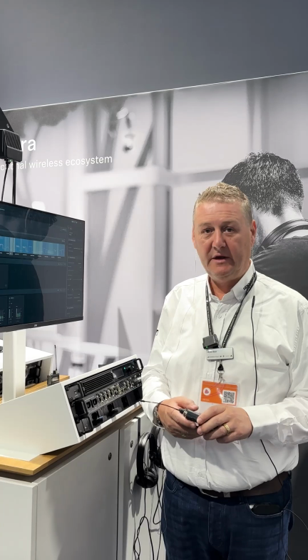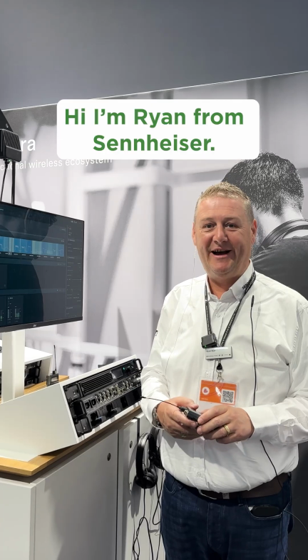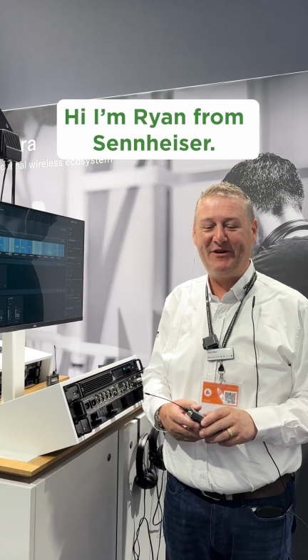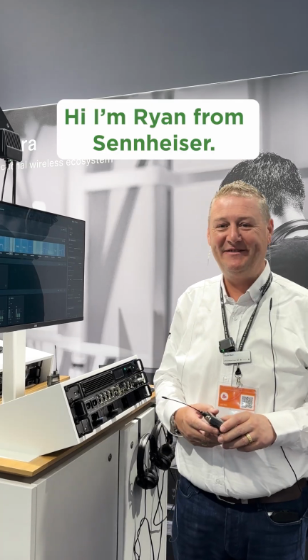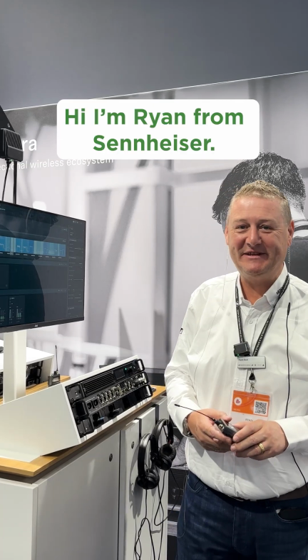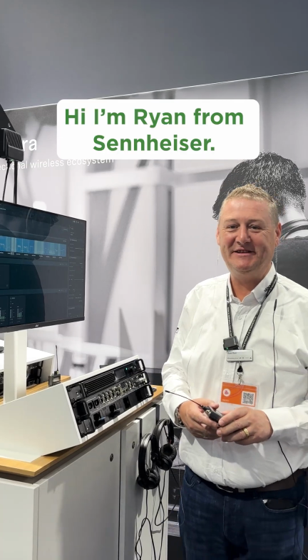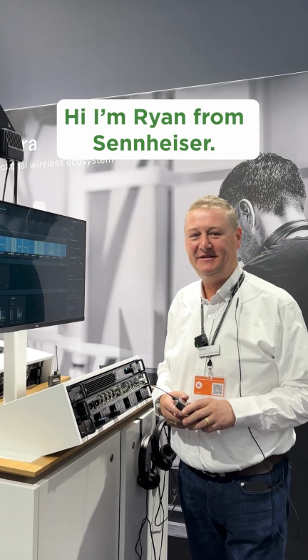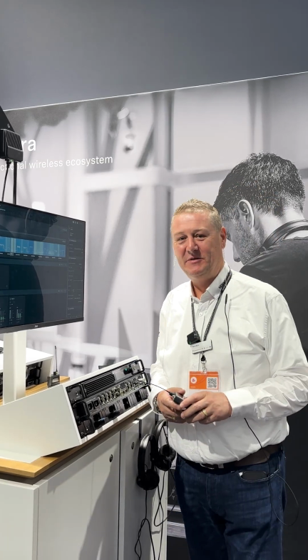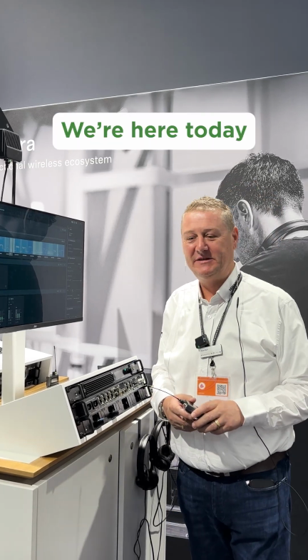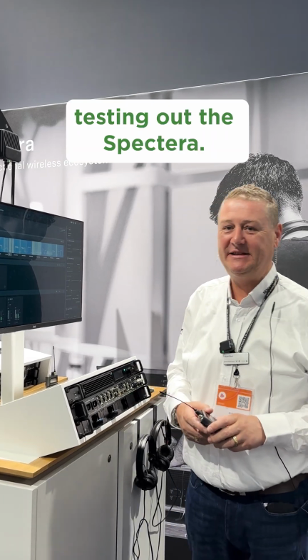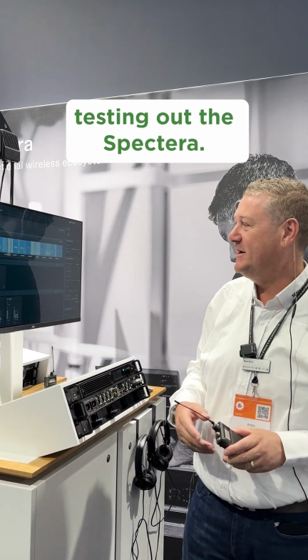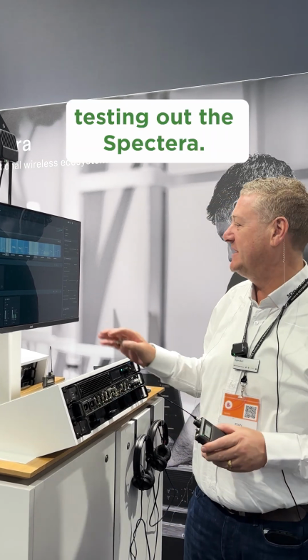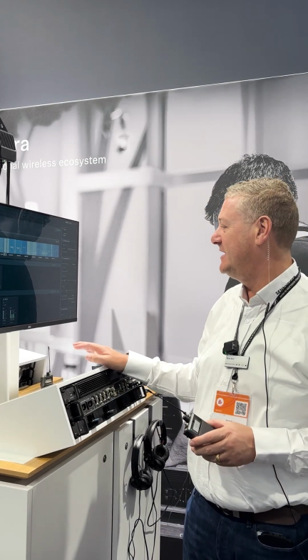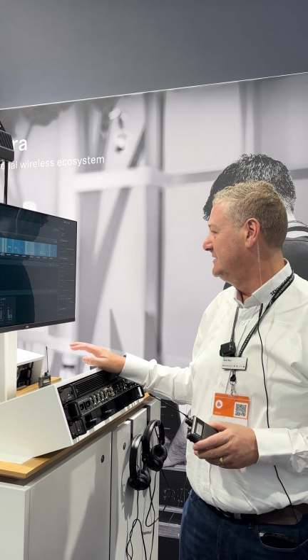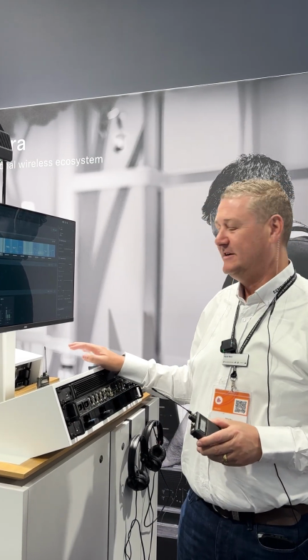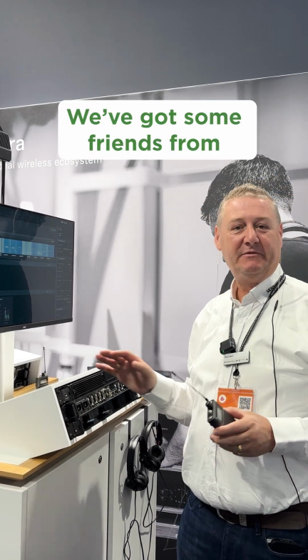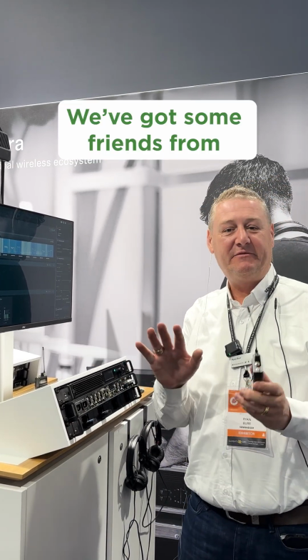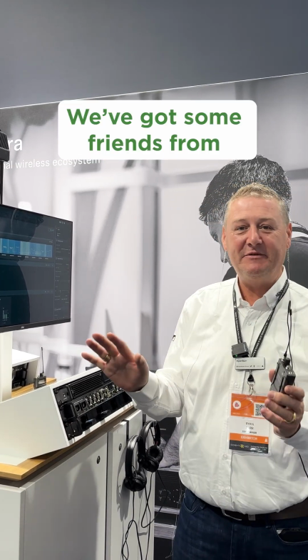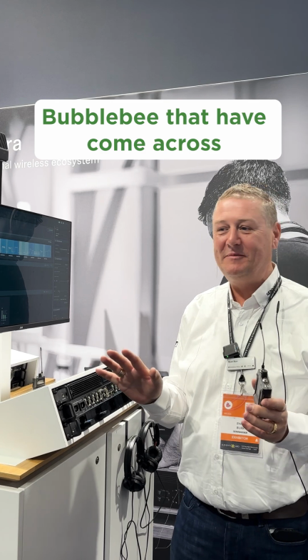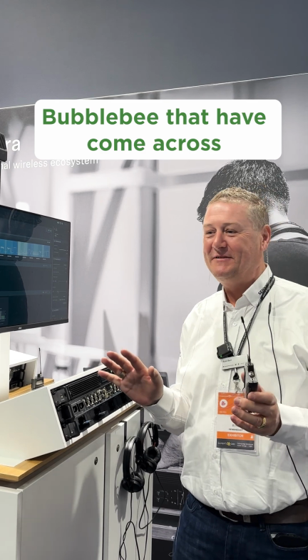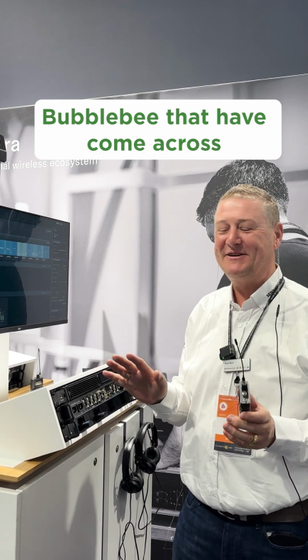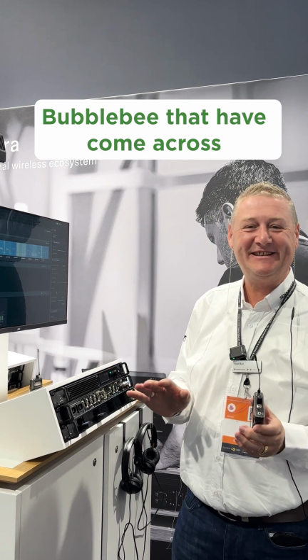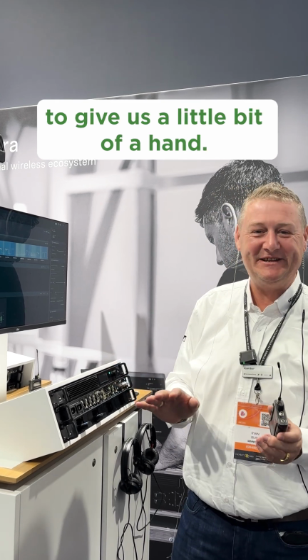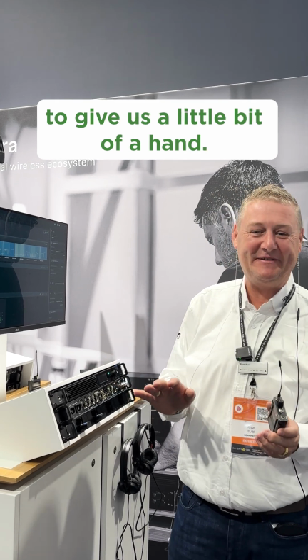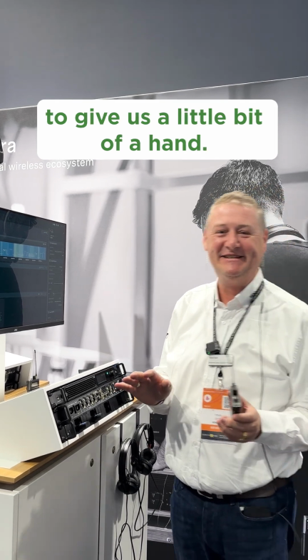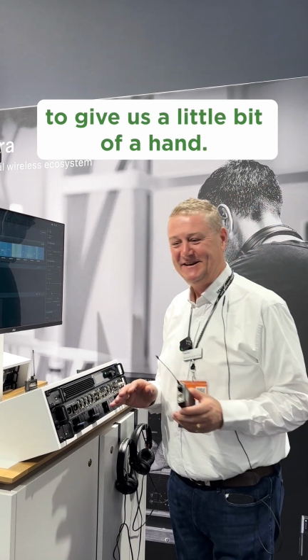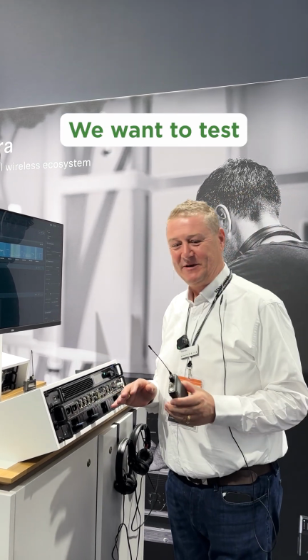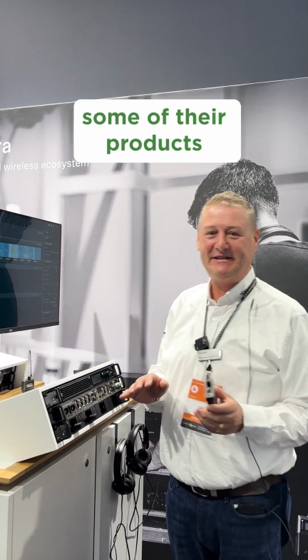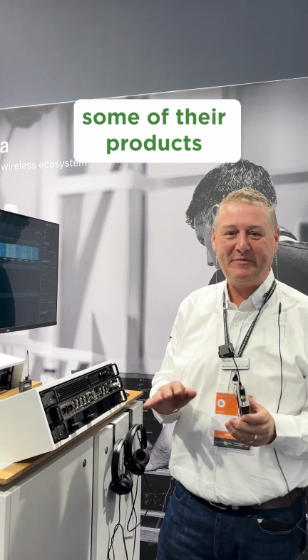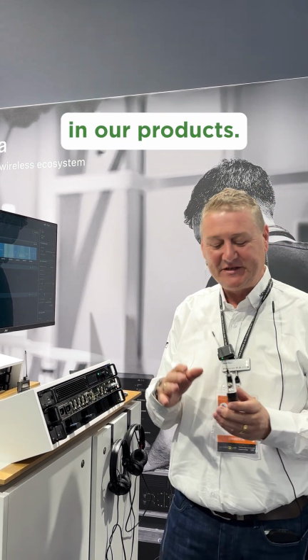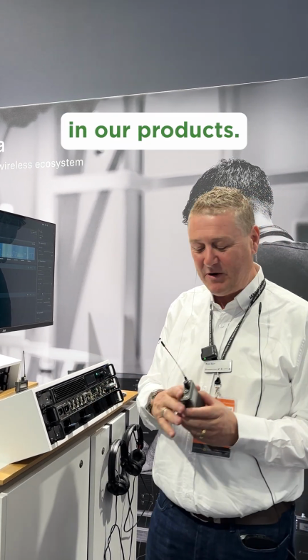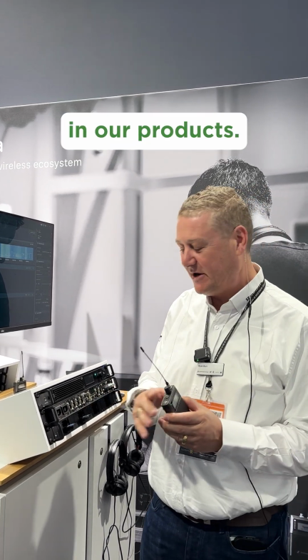Hi, I'm Ryan from Sennheiser. We're here today testing out the Spectera. I've got some friends from Bumblebee that have come across to give us a little bit of a hand. They want to test some of their products in our products.